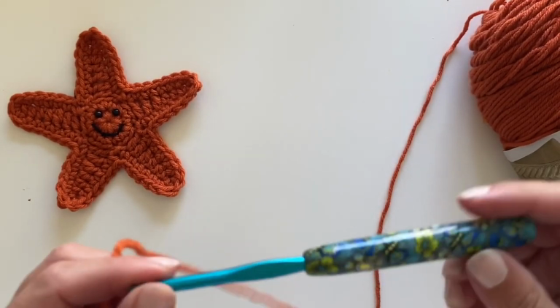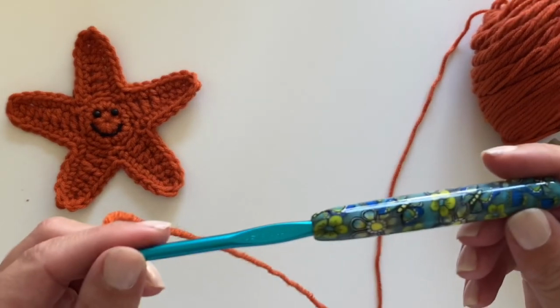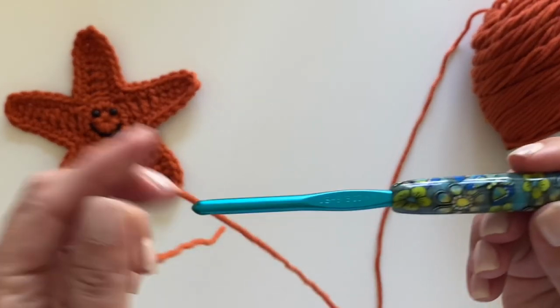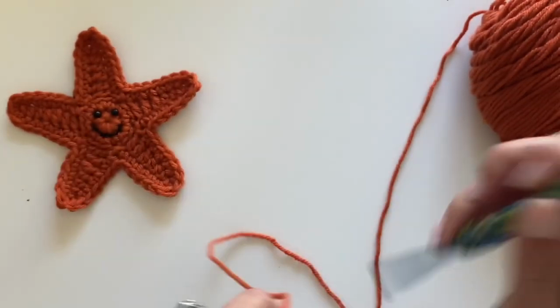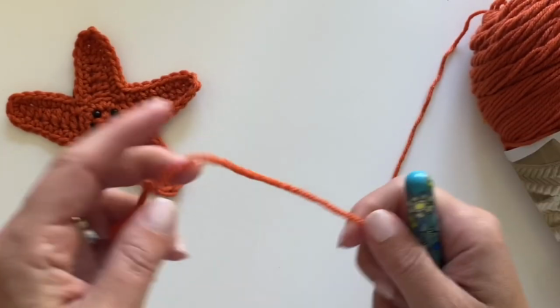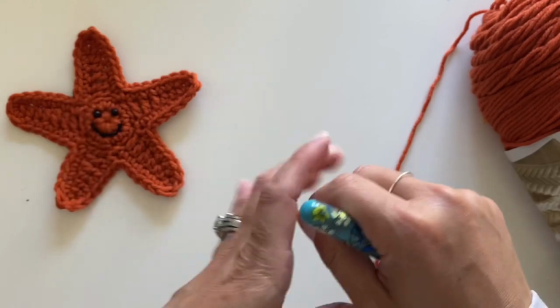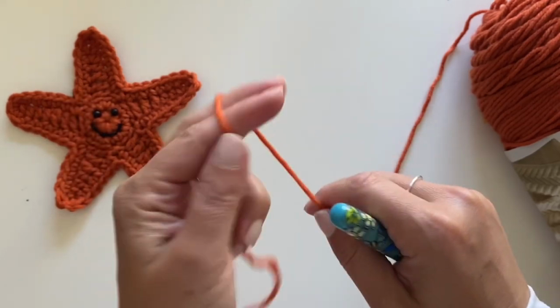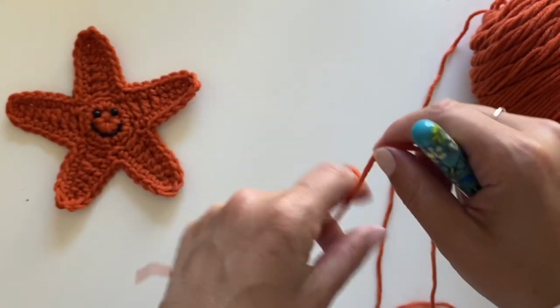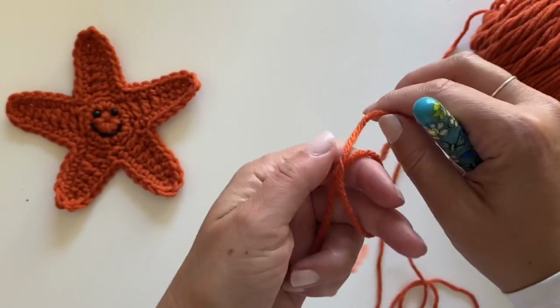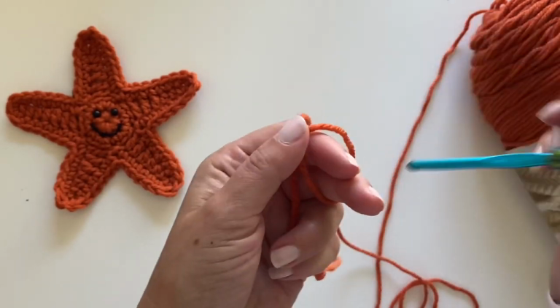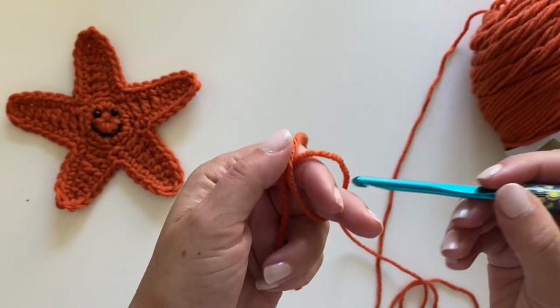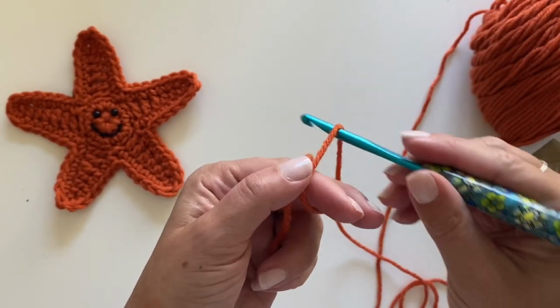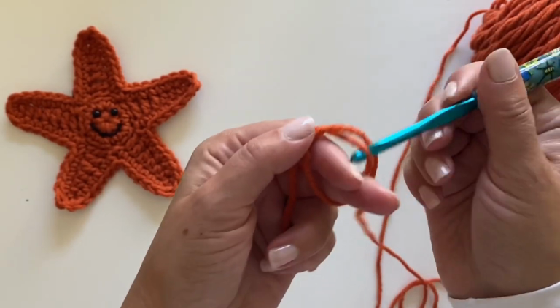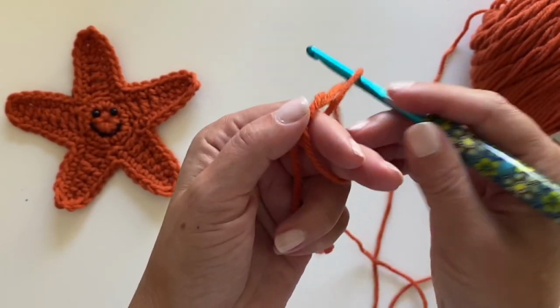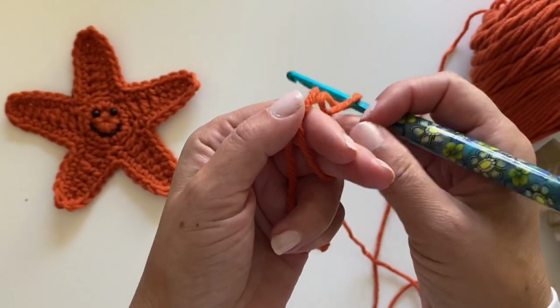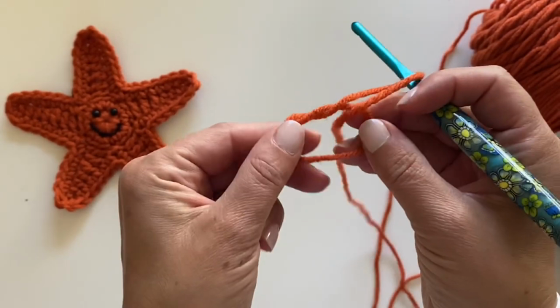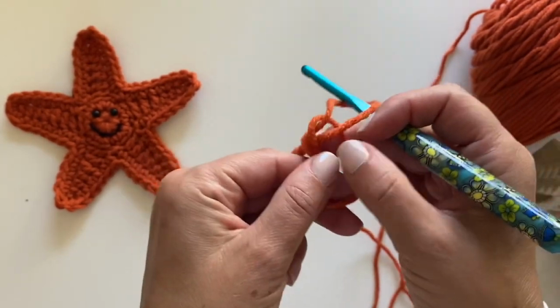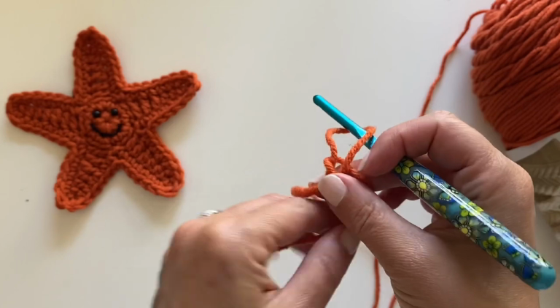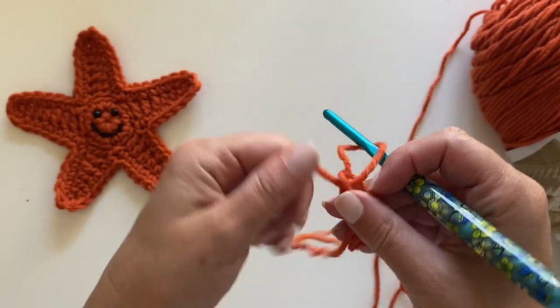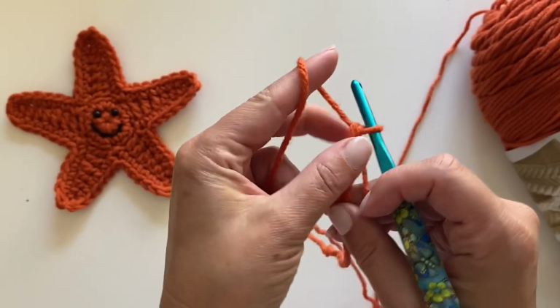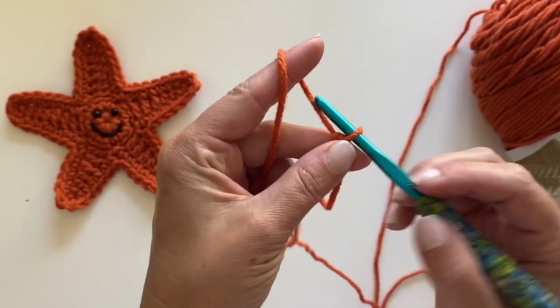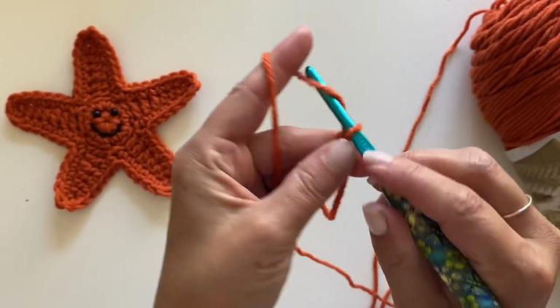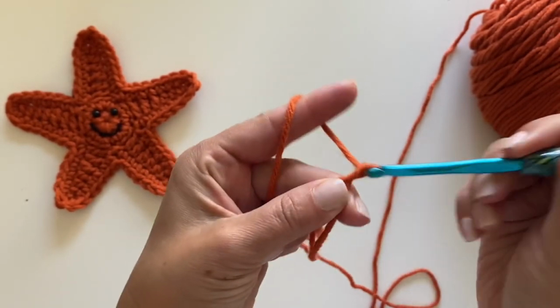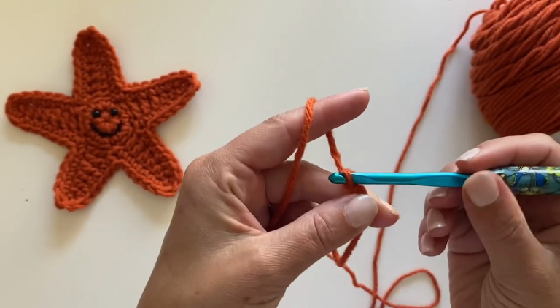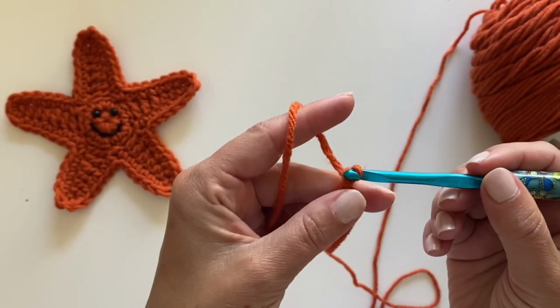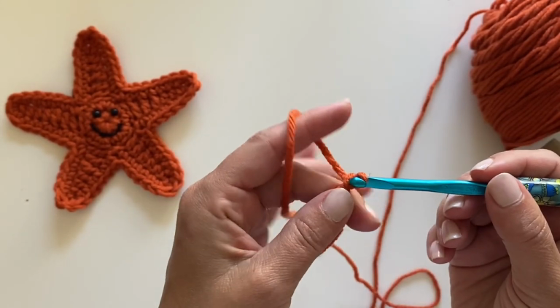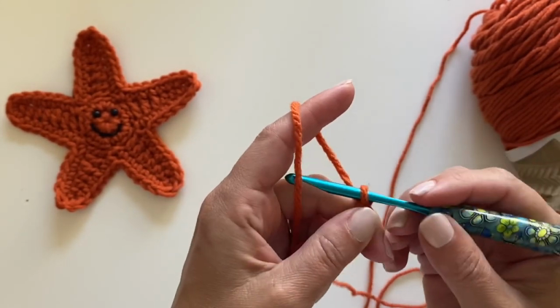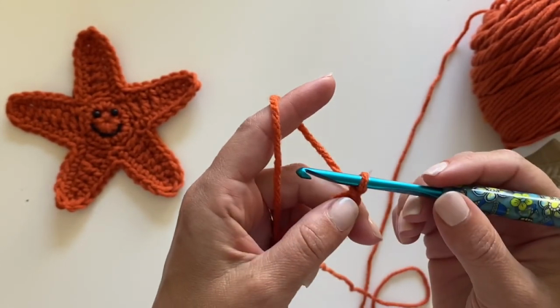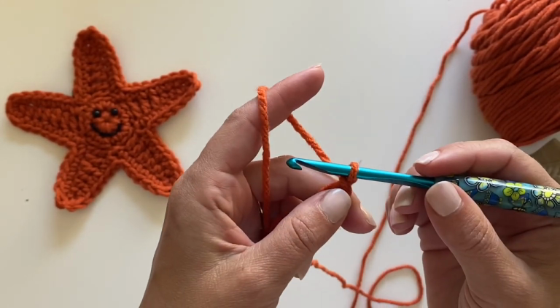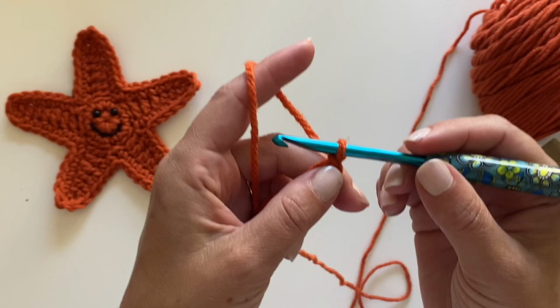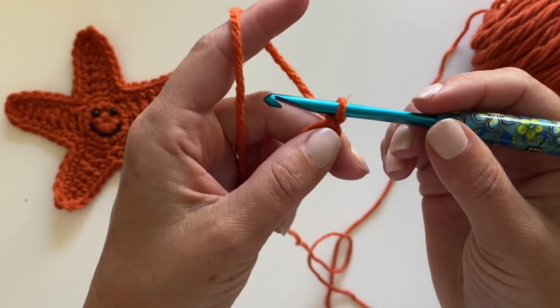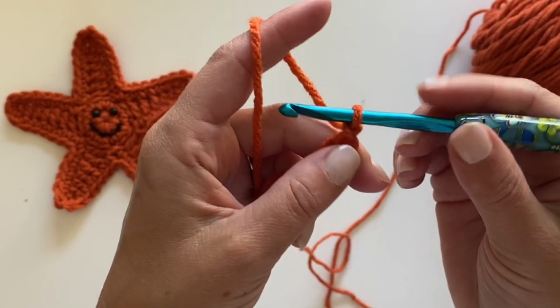I've got my size H crochet hook. I'm going to go ahead and start with my magic ring. I'm going to chain one and then make ten single crochets inside the ring.